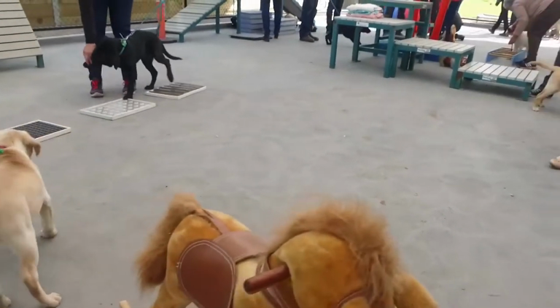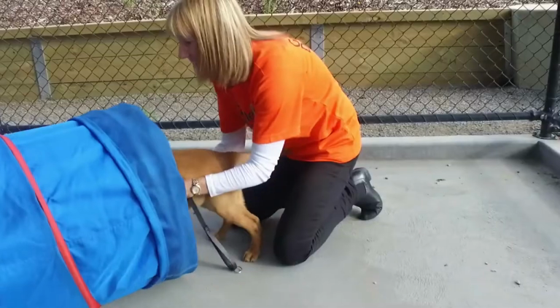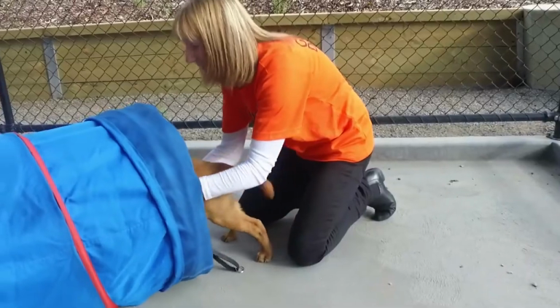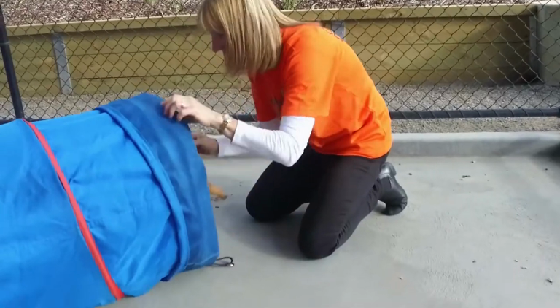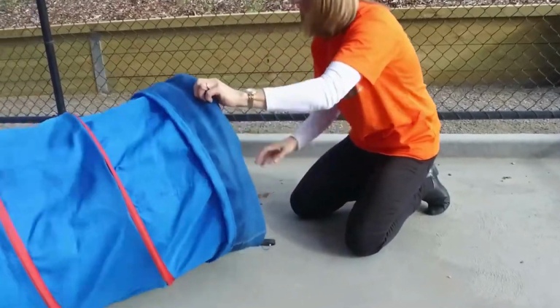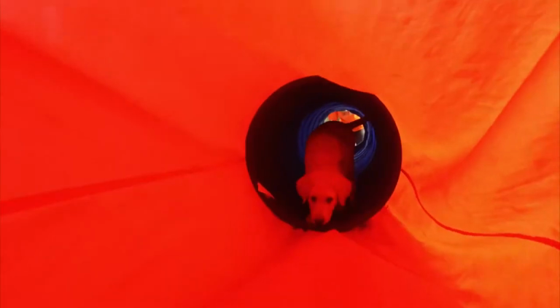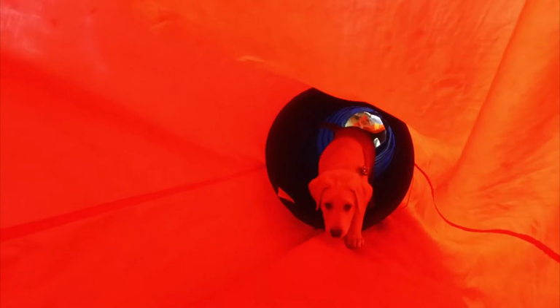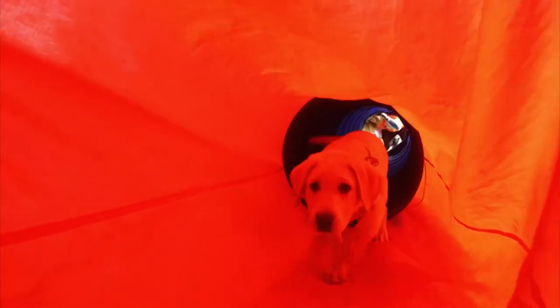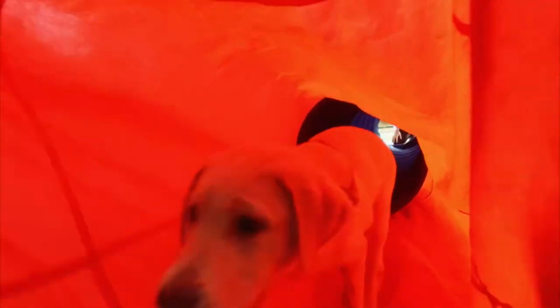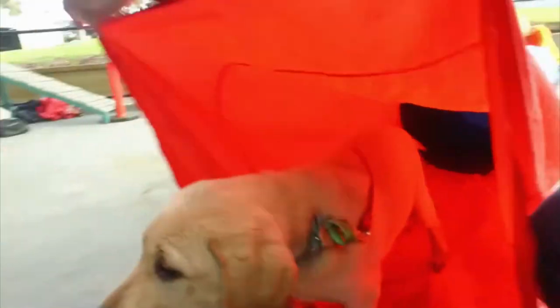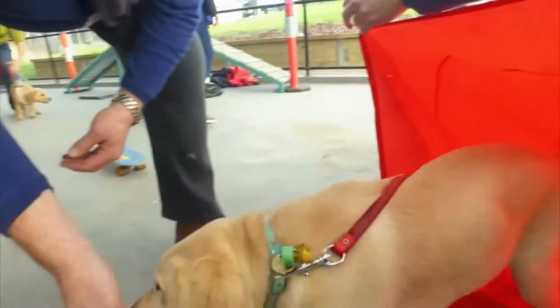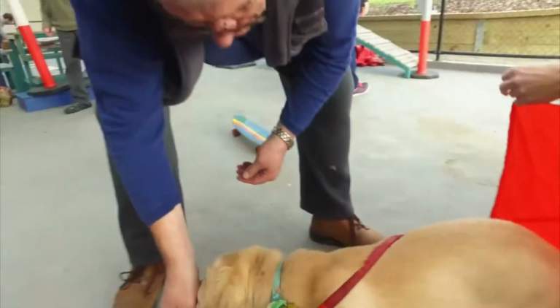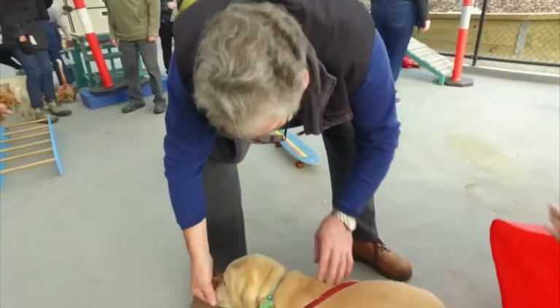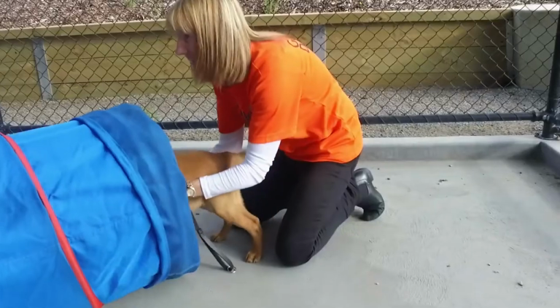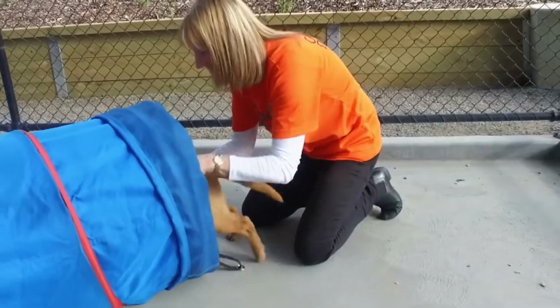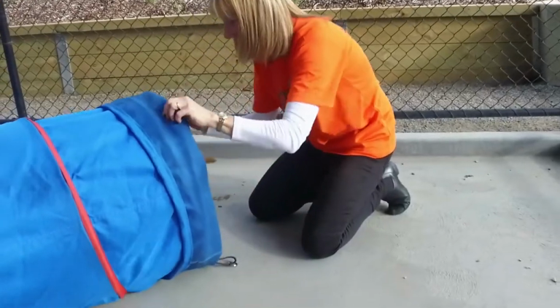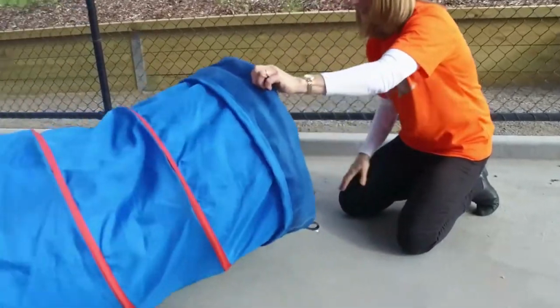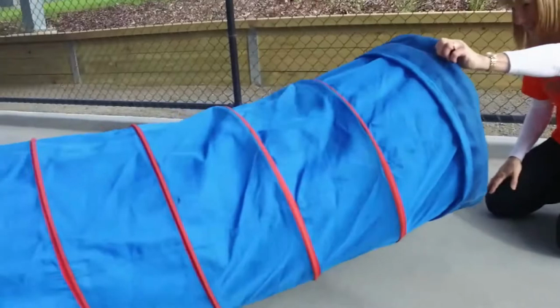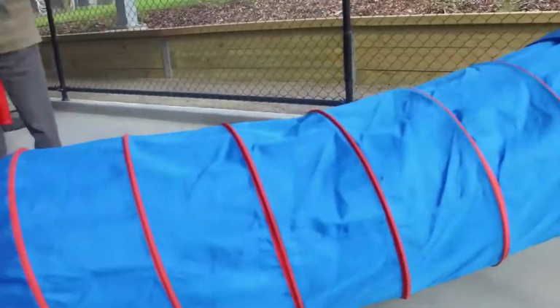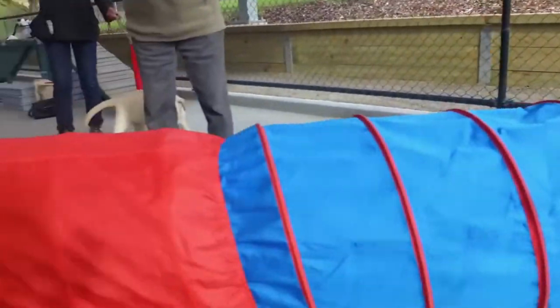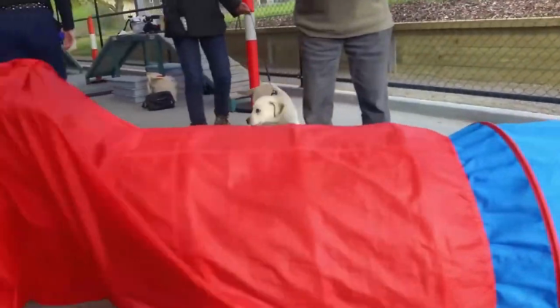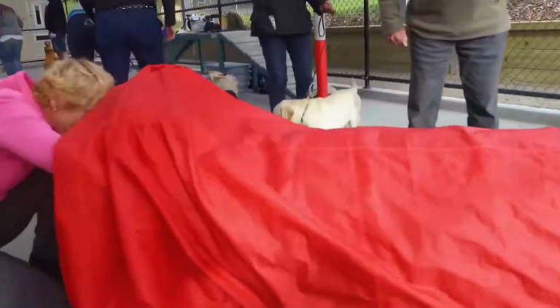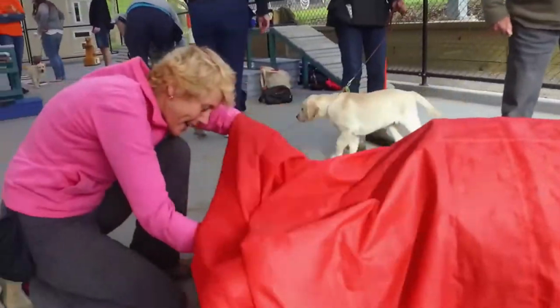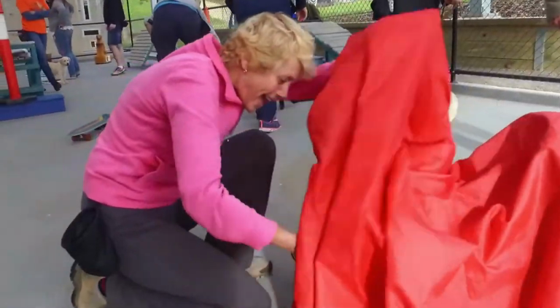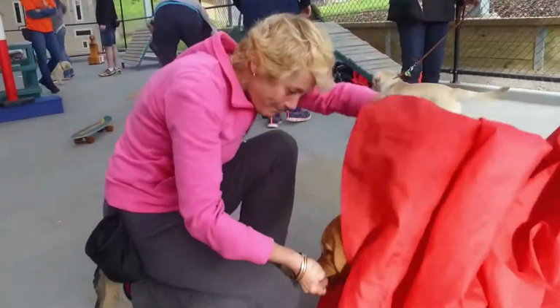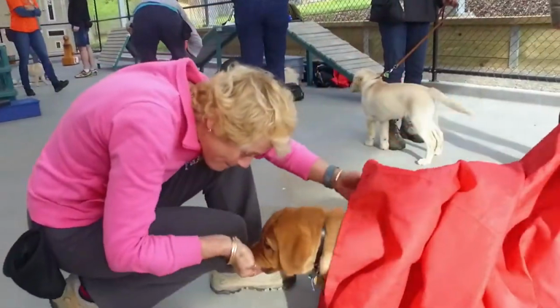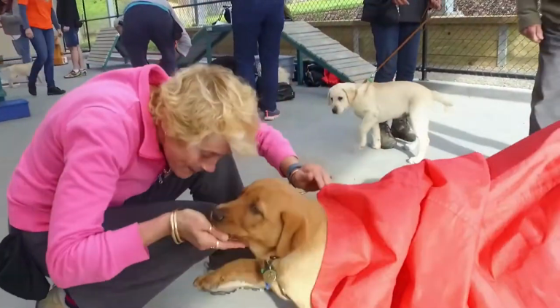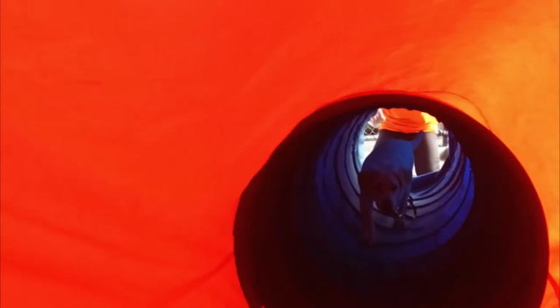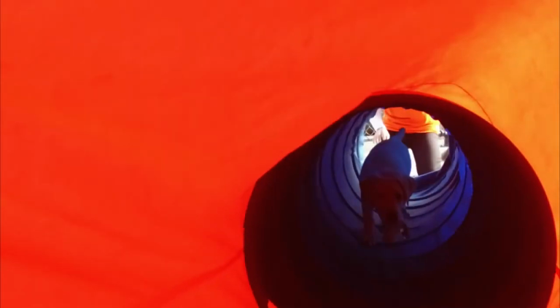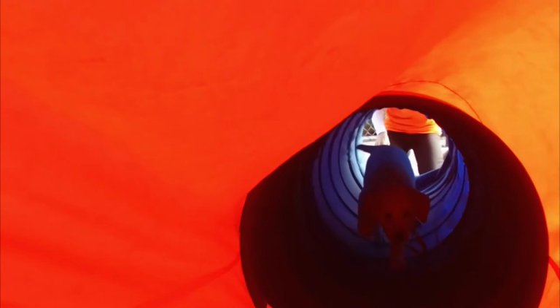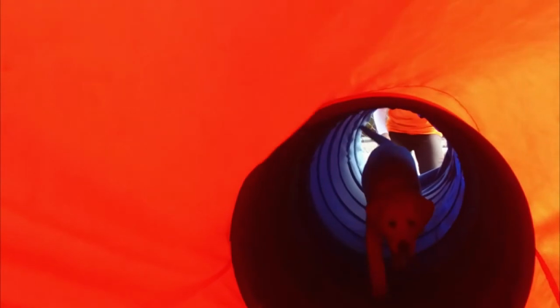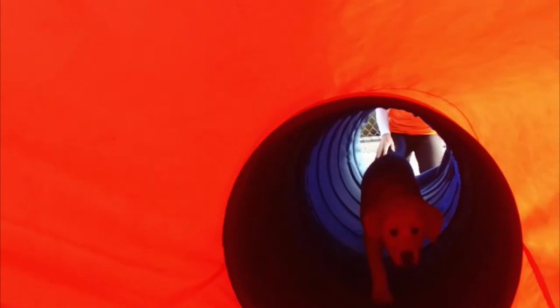The idea behind the tunnel is to introduce an enclosed space and a different area to run through. It also helps with recall because the puppy raiser stands at the other end and calls the pups through.